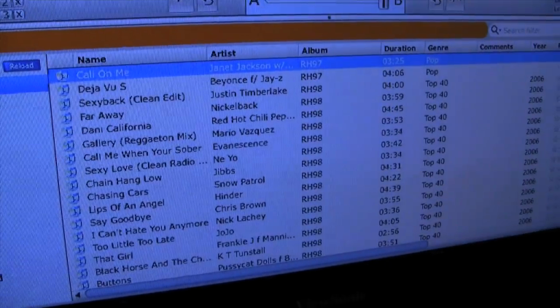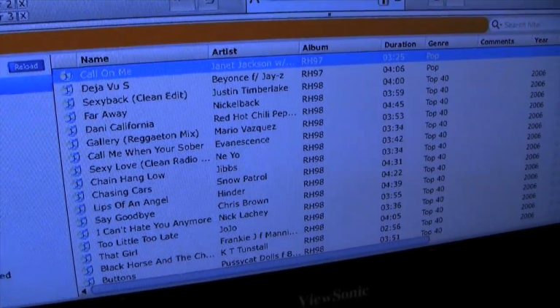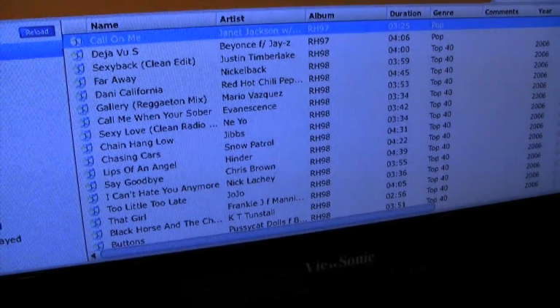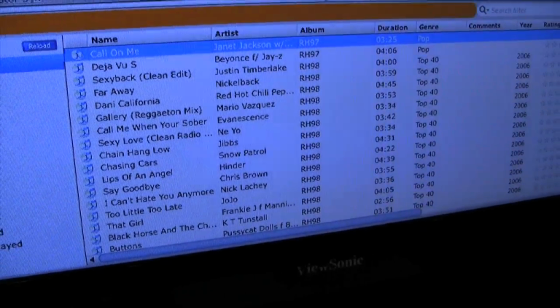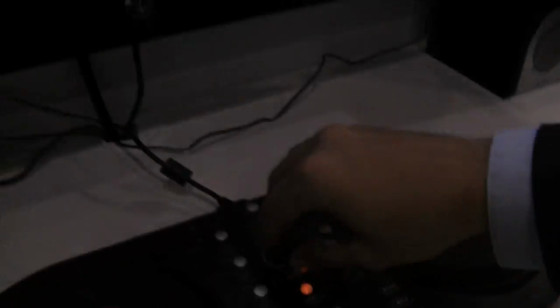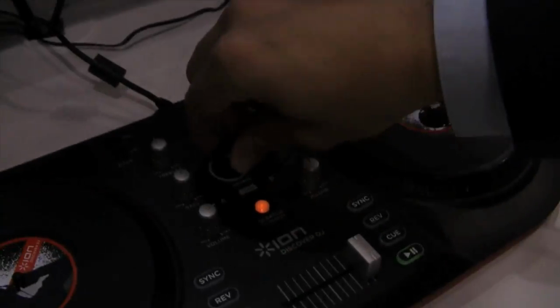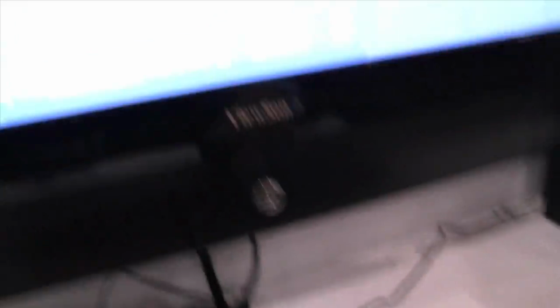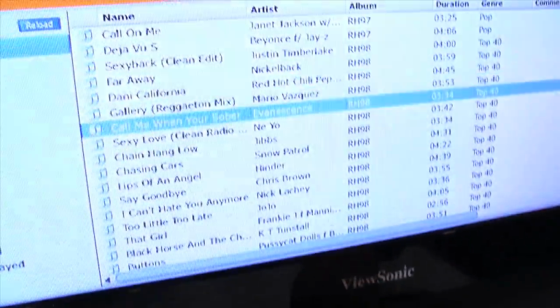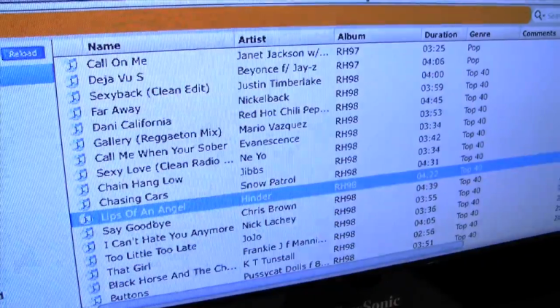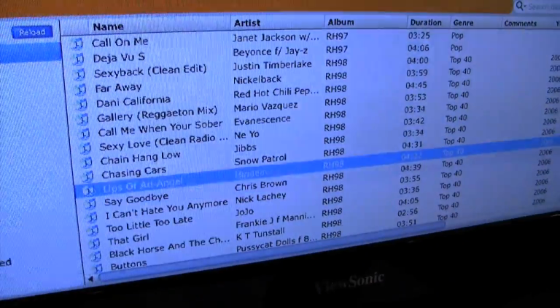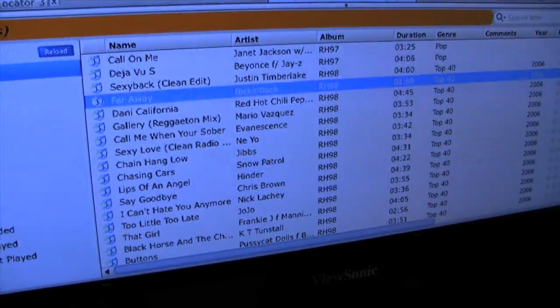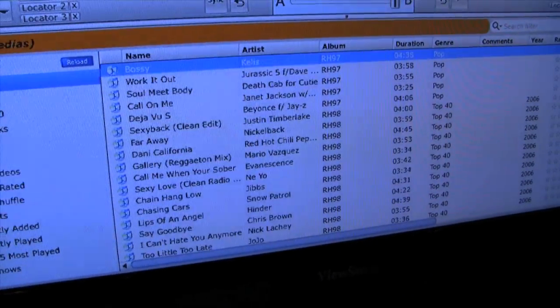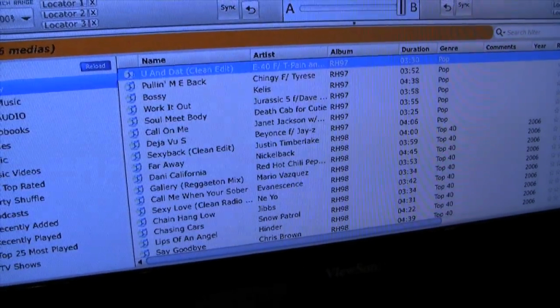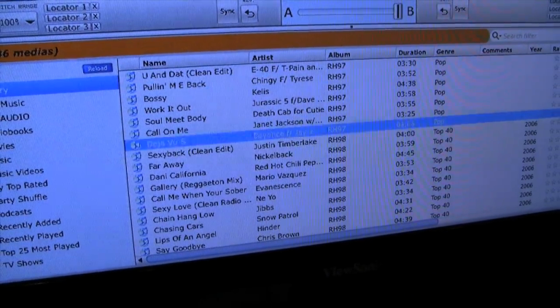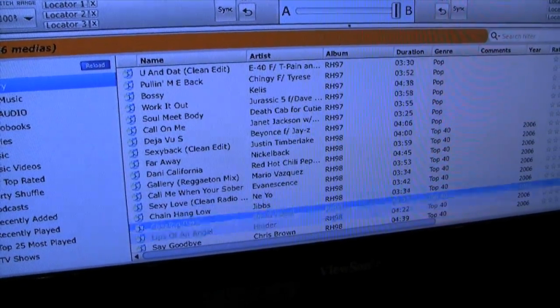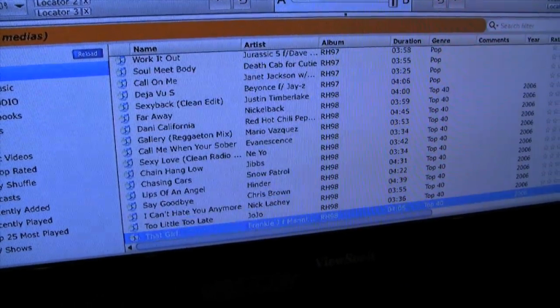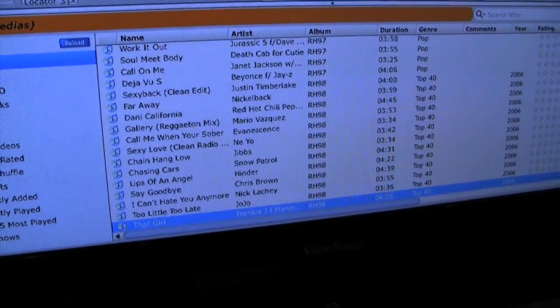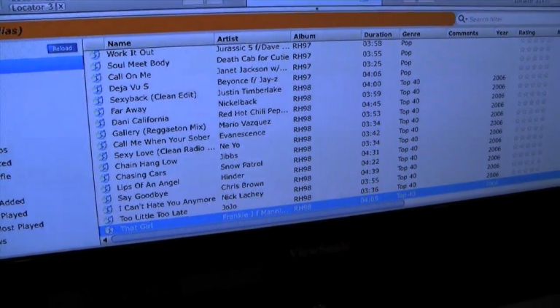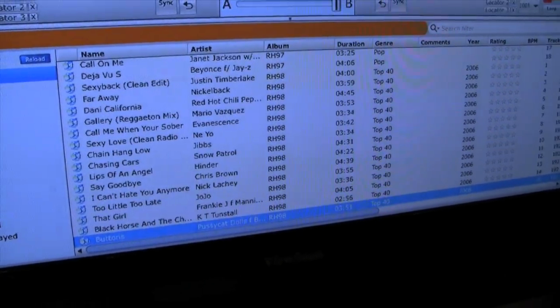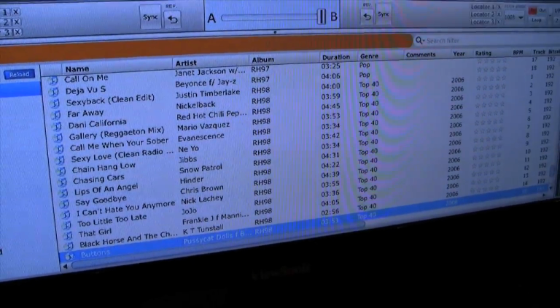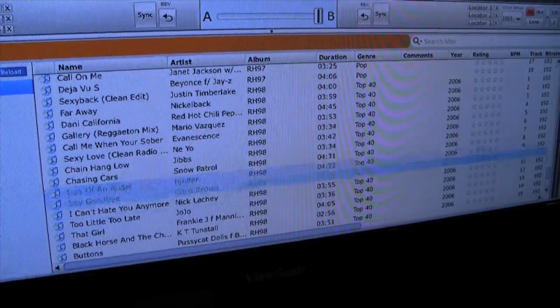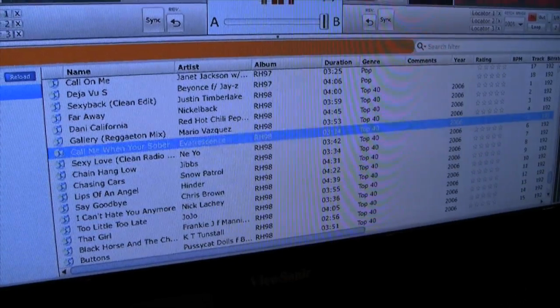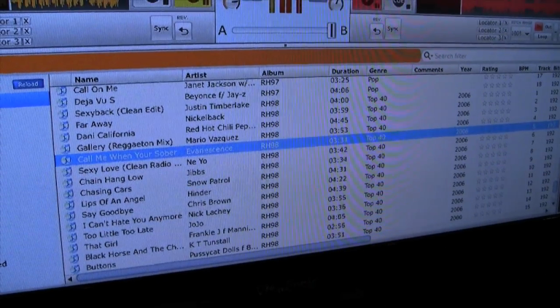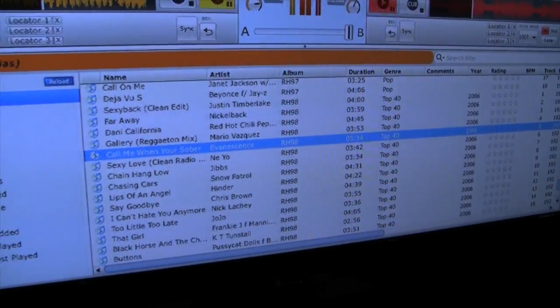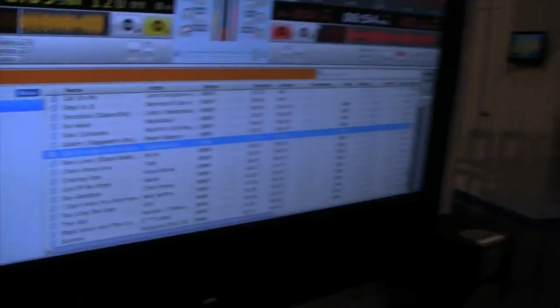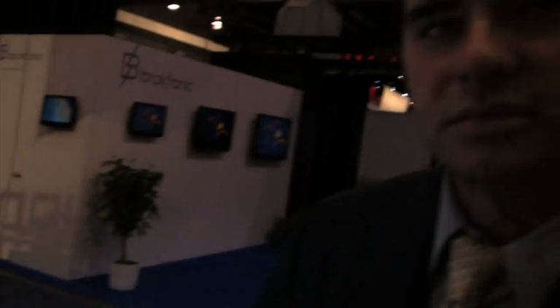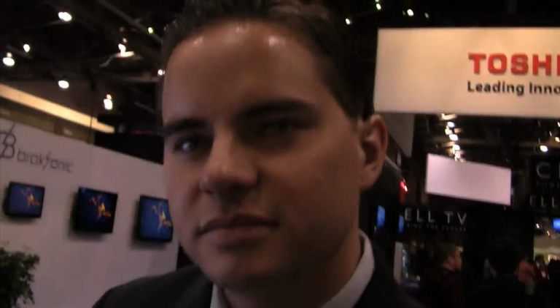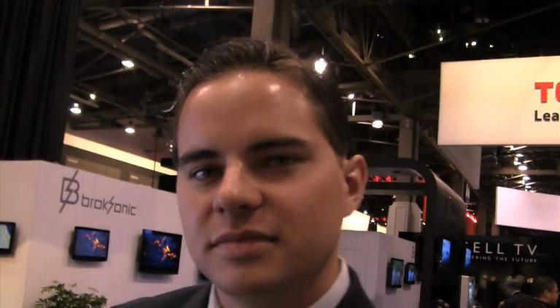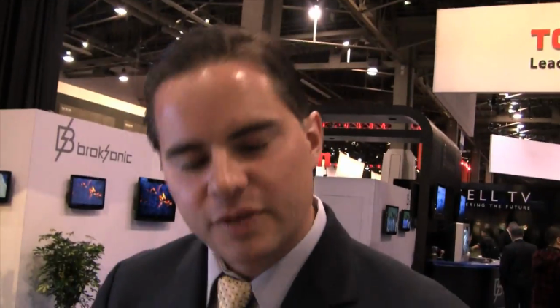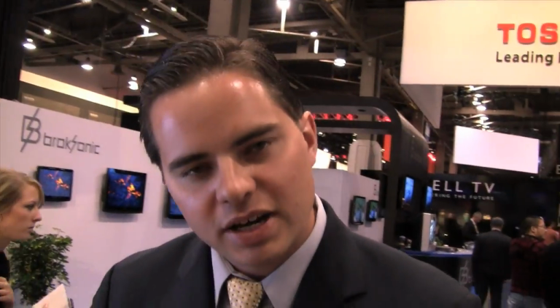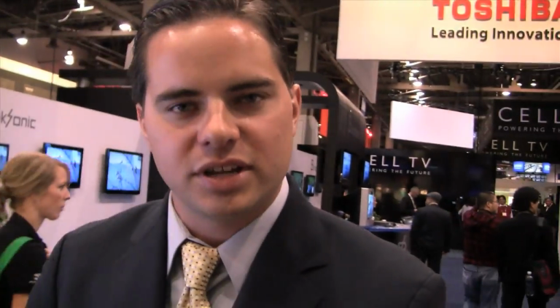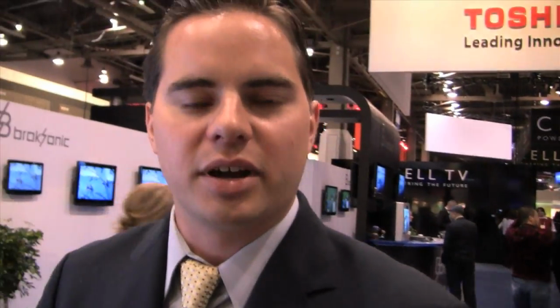And there's a knob on here to navigate. You can go up and down using the controller on the Discover DJ, pick which song you want, and put it on the track. So is this out right now or is this coming out soon? It's available right now and it's 99 bucks.